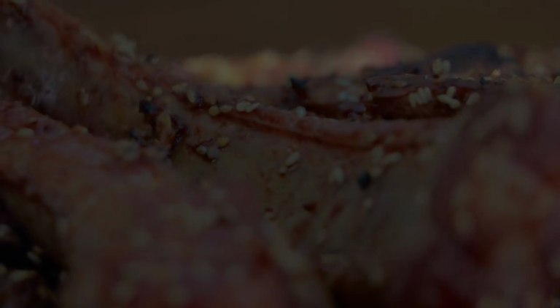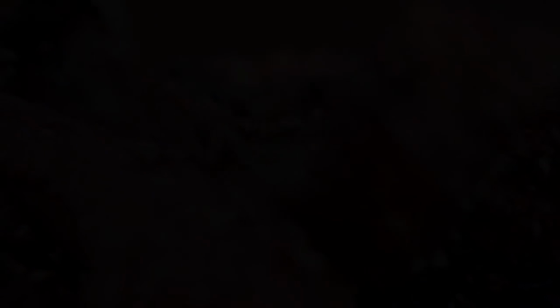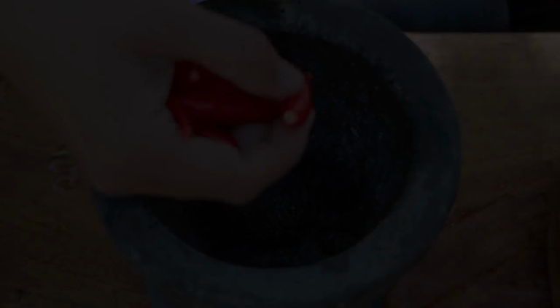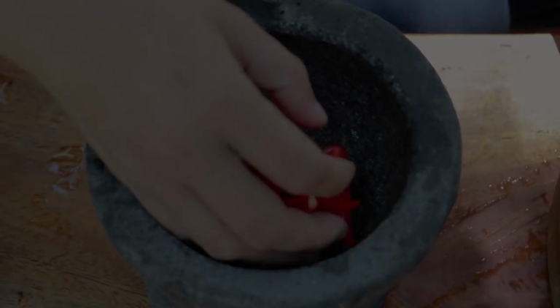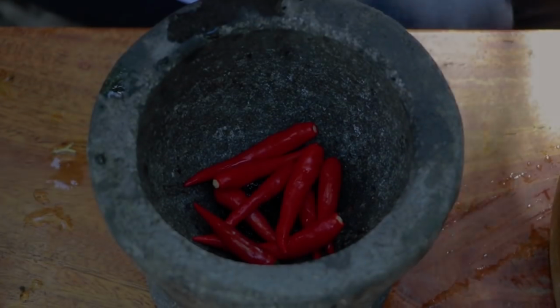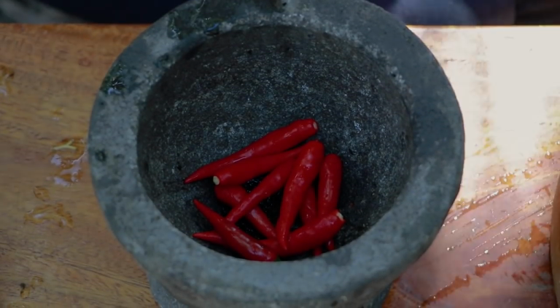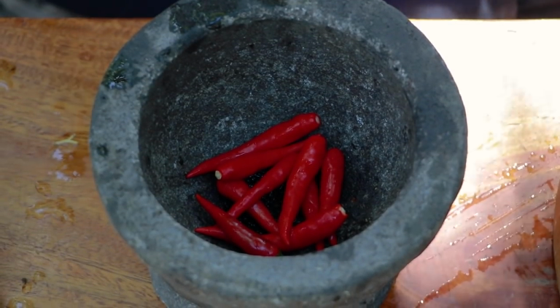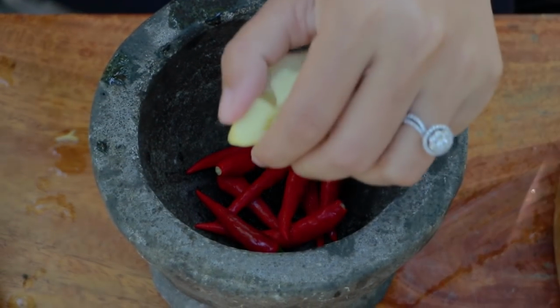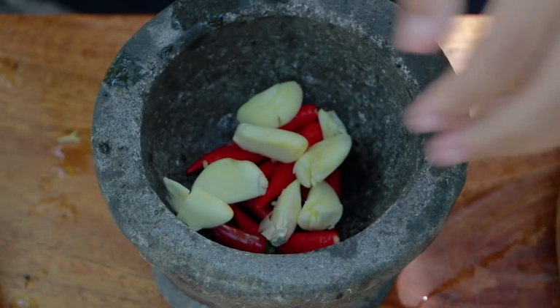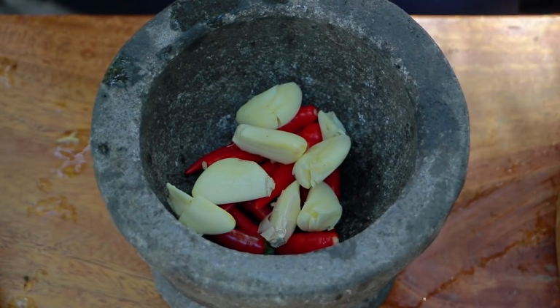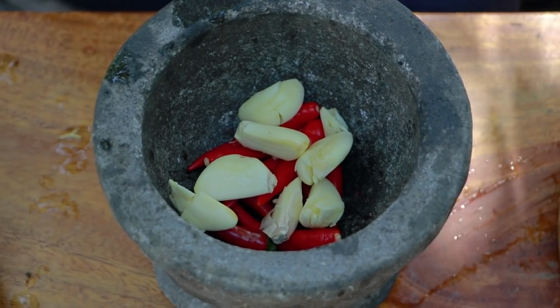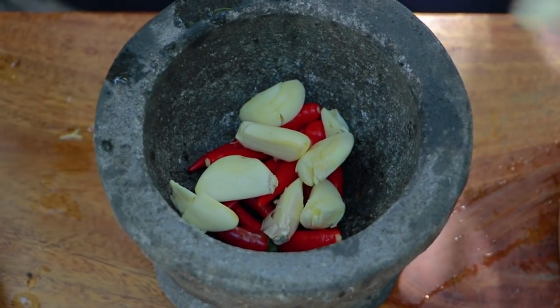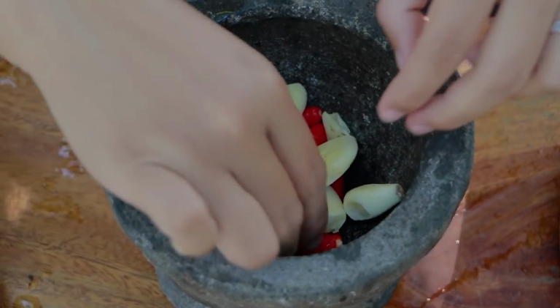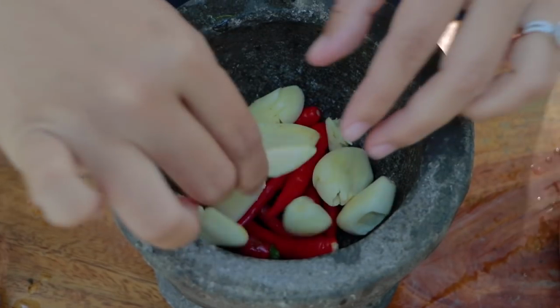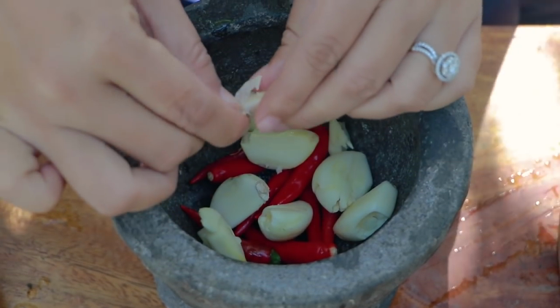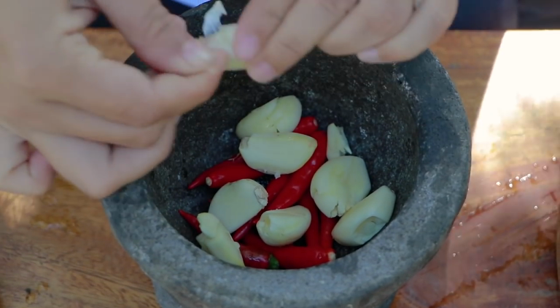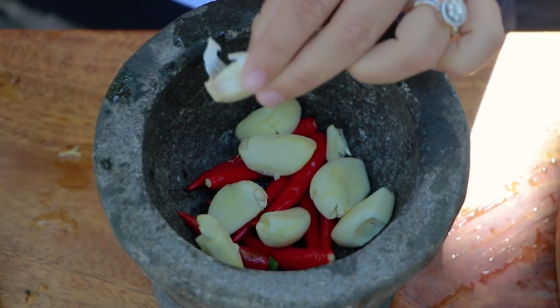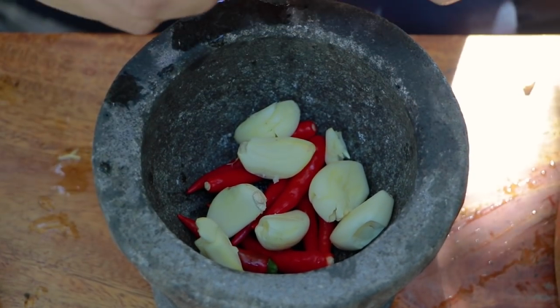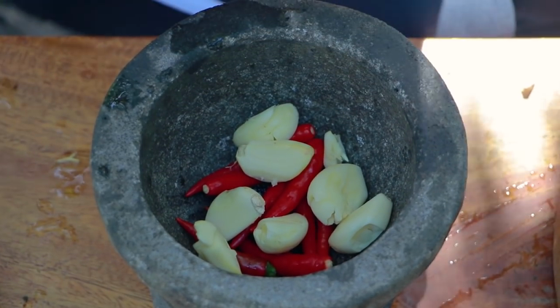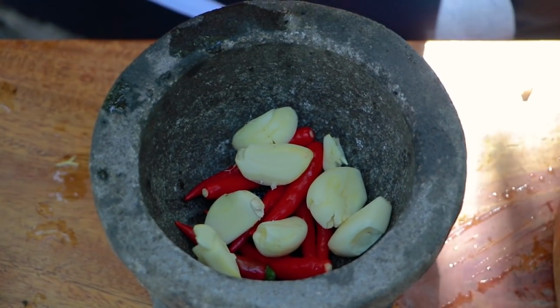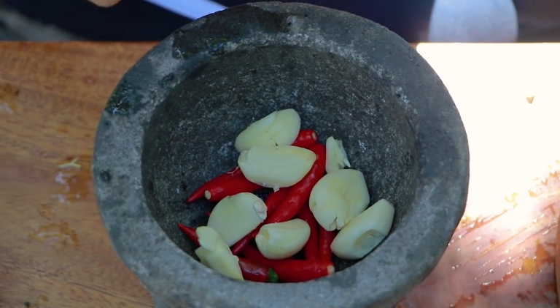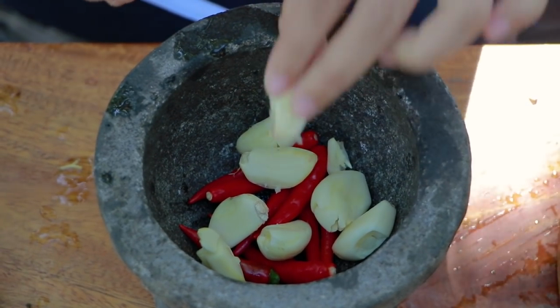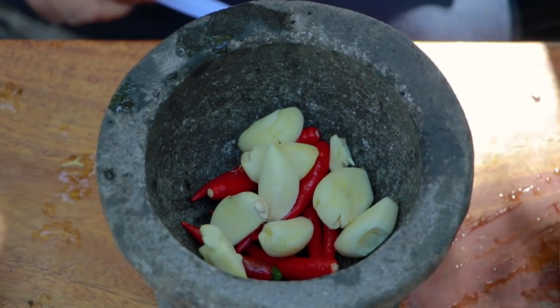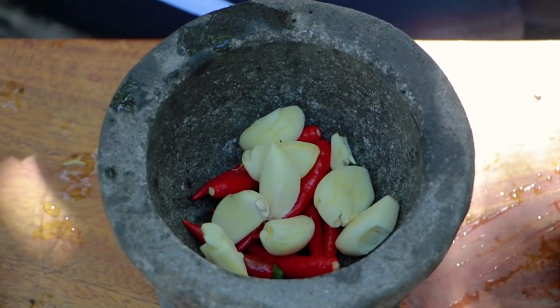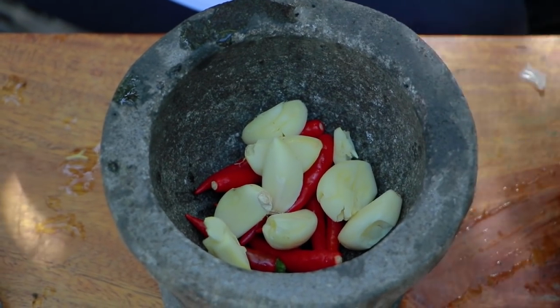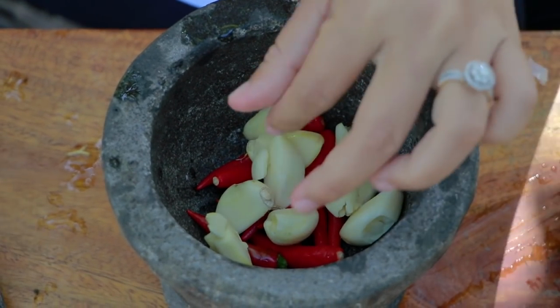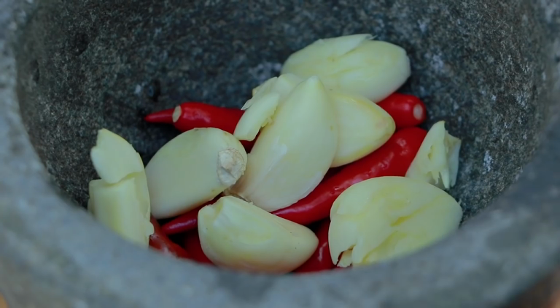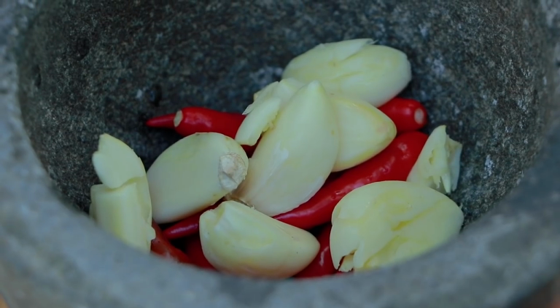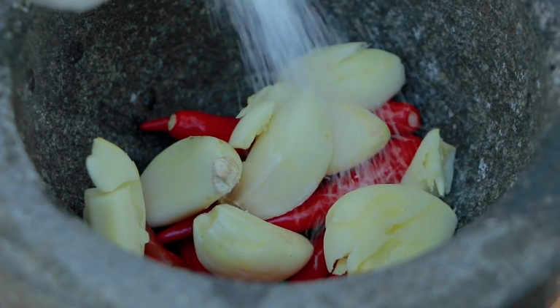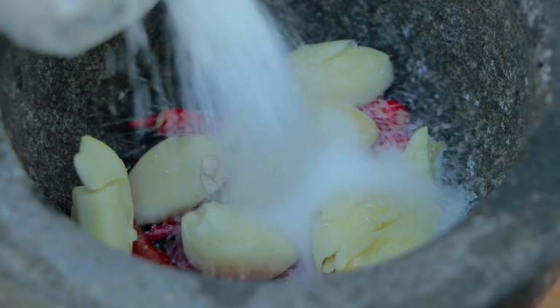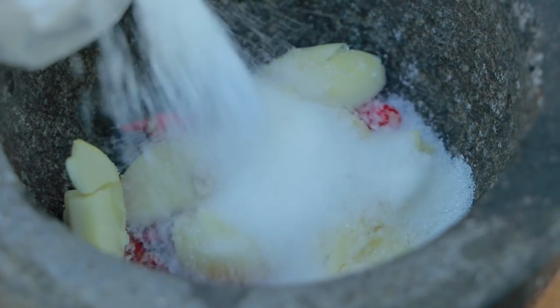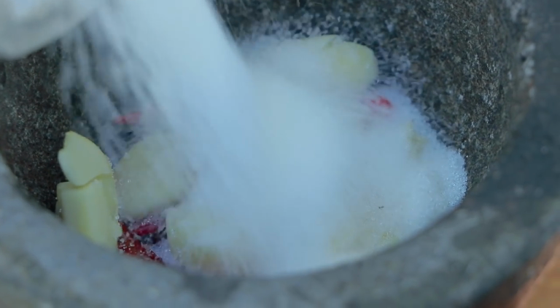Chili, garlic, sugar, garlic — these are the key ingredients for the chili sauce.